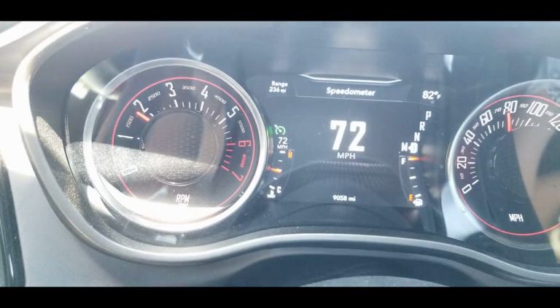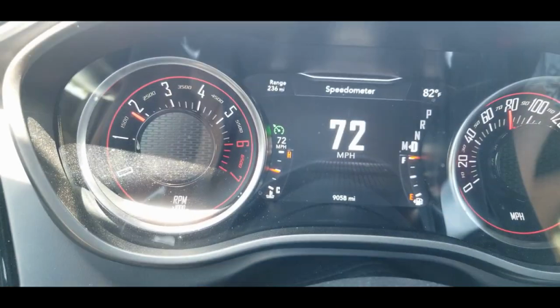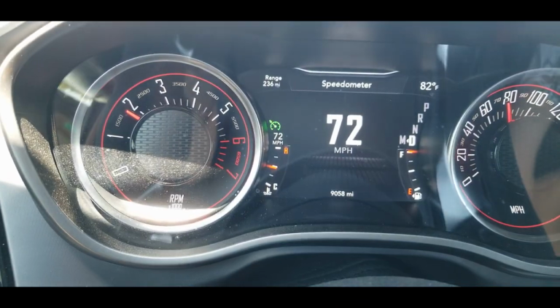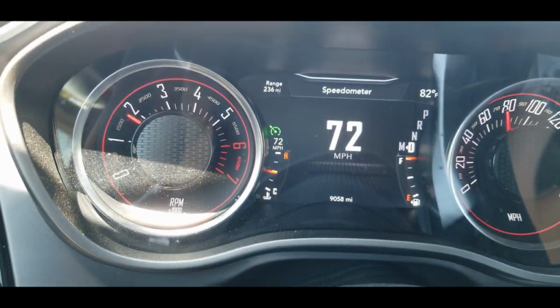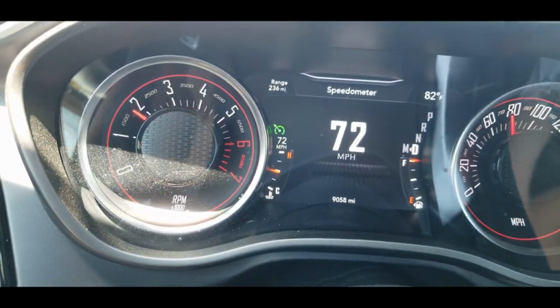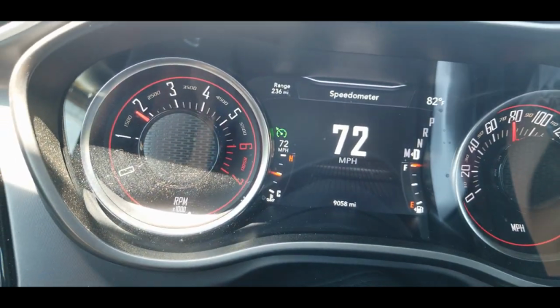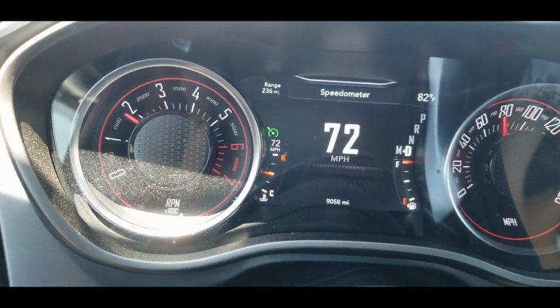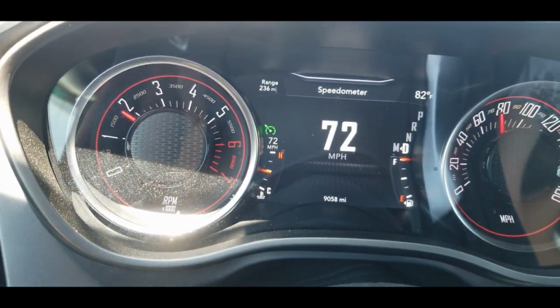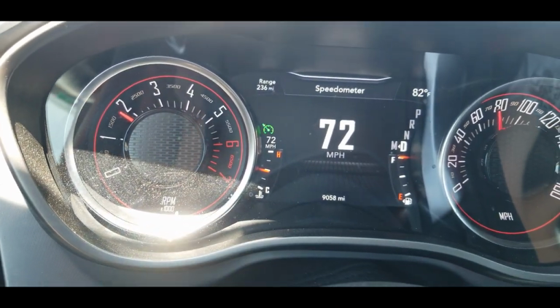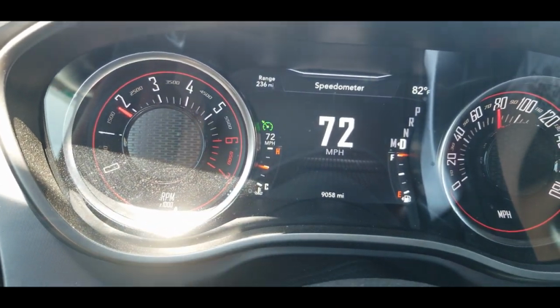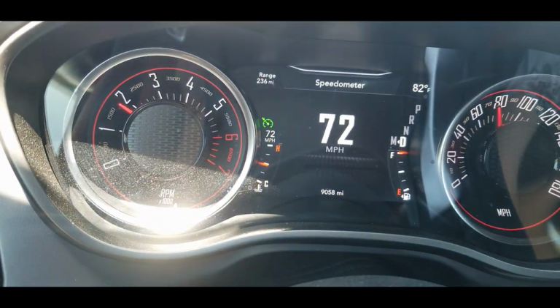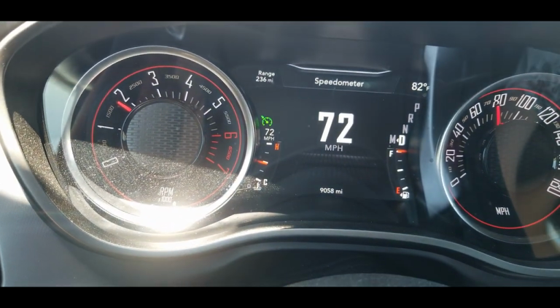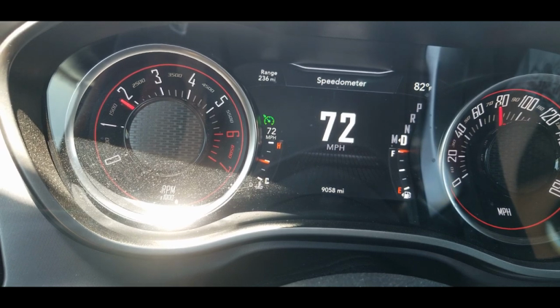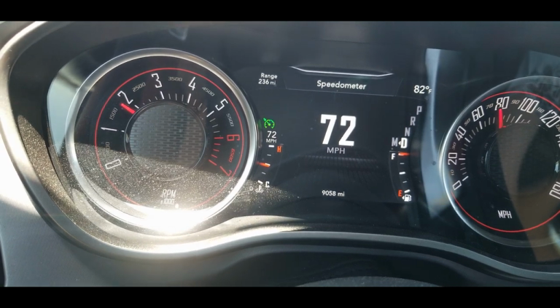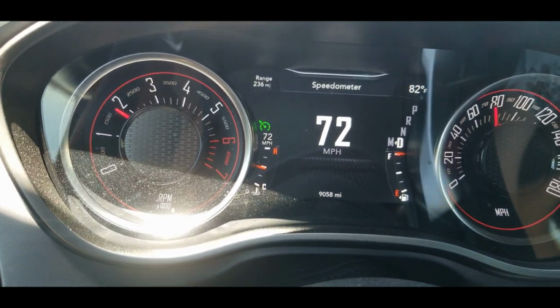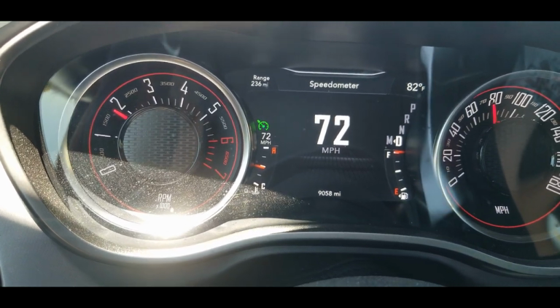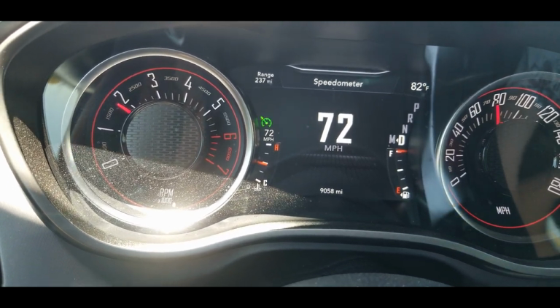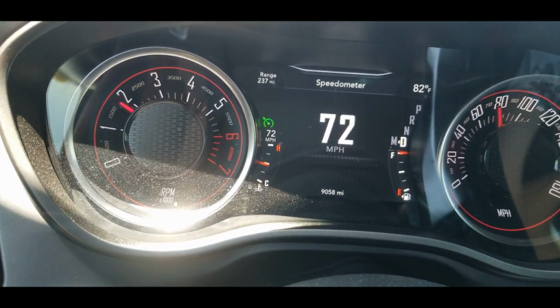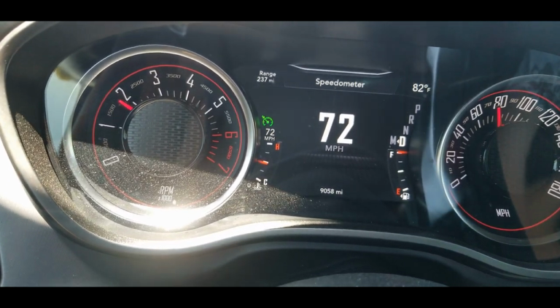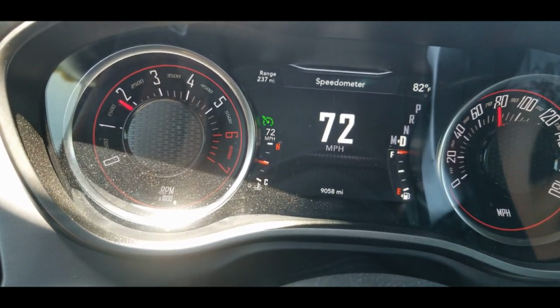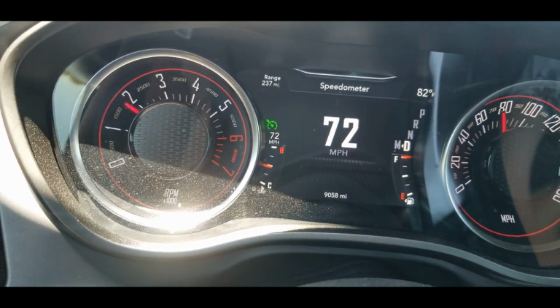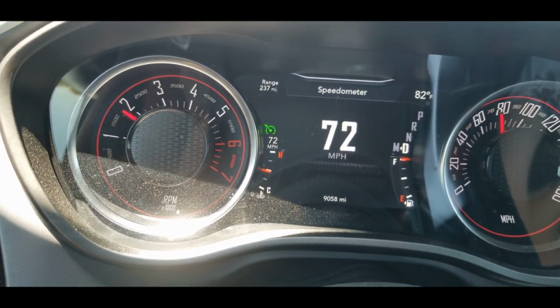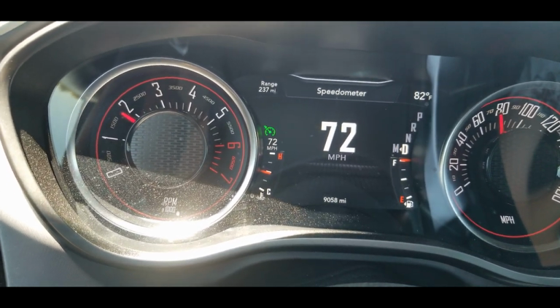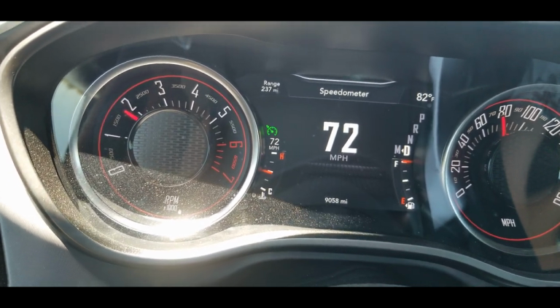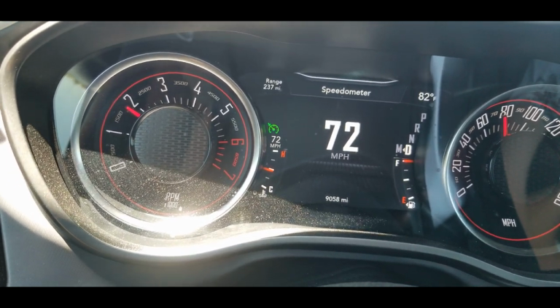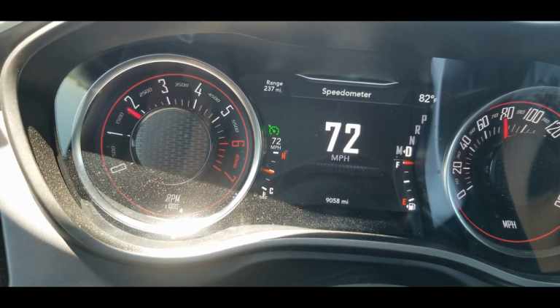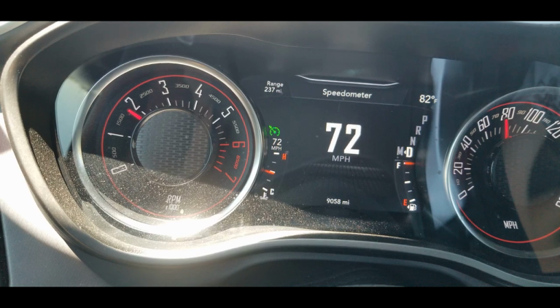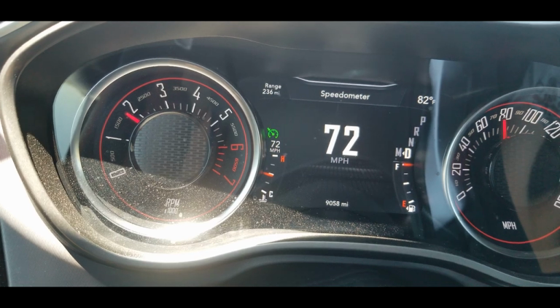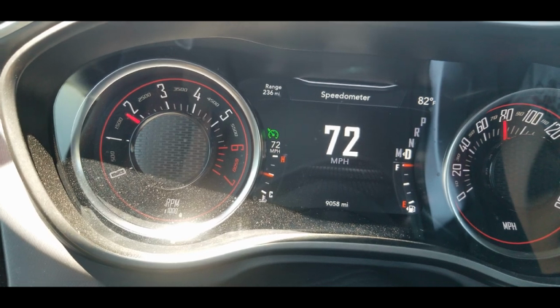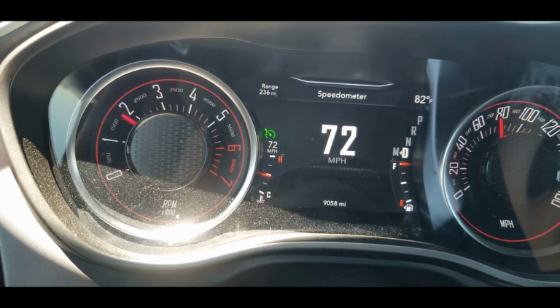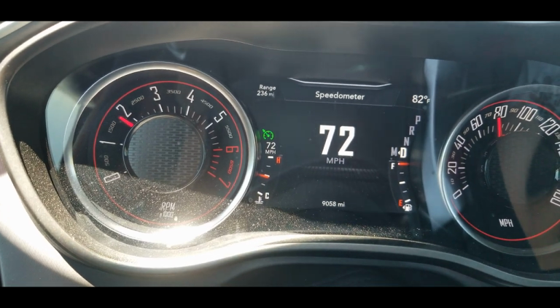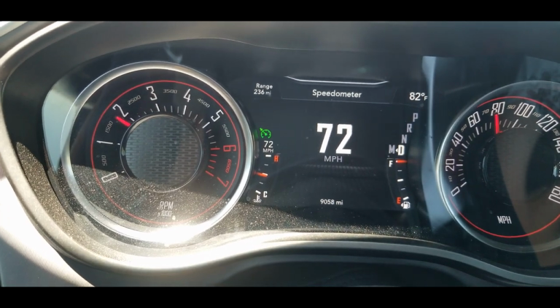We've gained some mileage, and if you look at the miles — 9,058 — that range is getting better than it was parked in the driveway. Kind of strange.